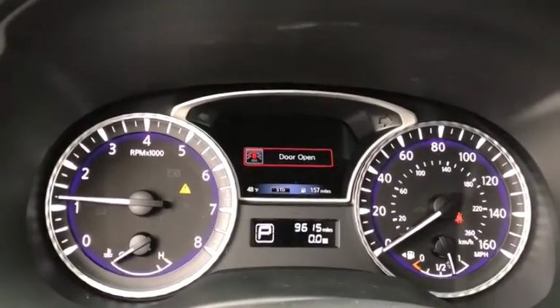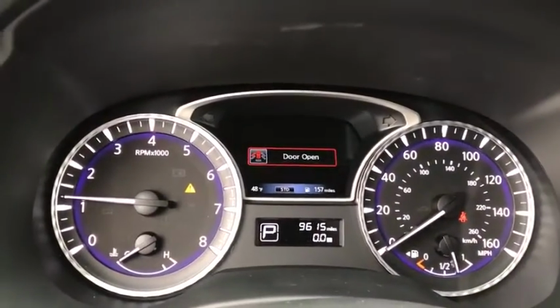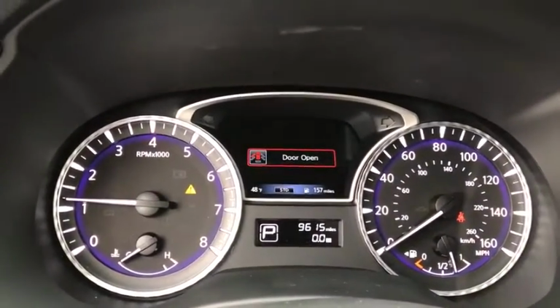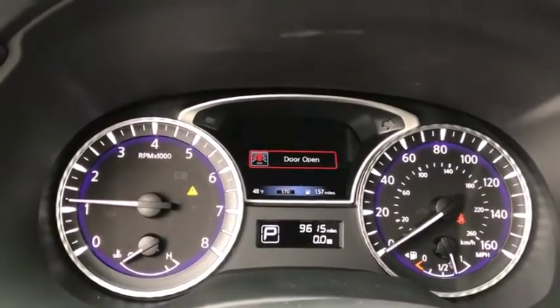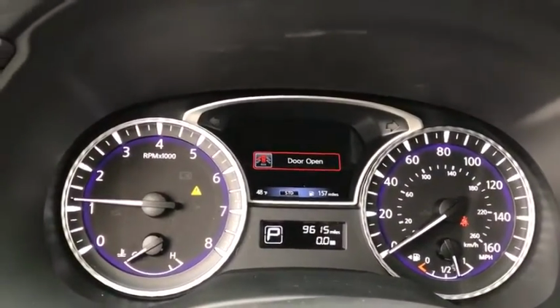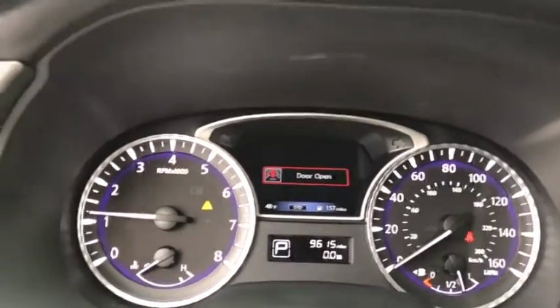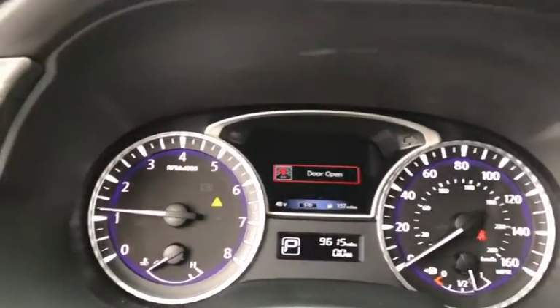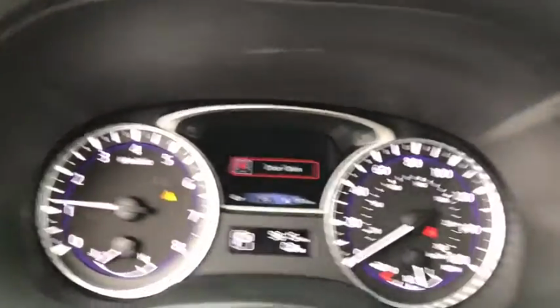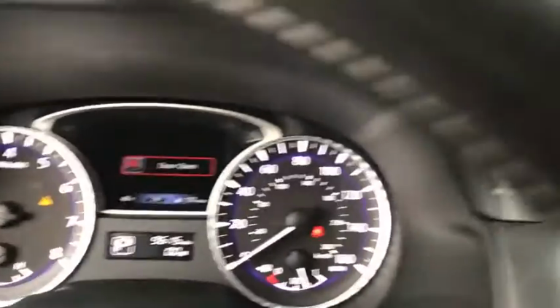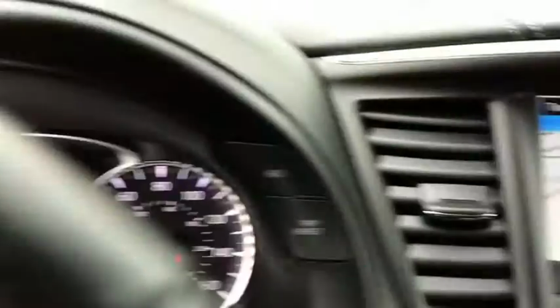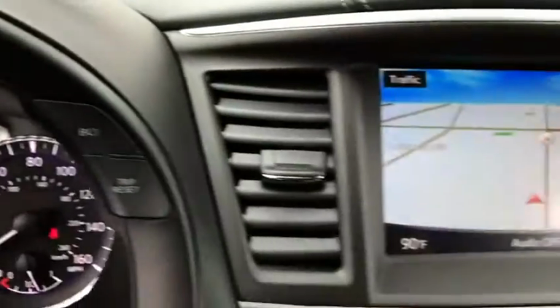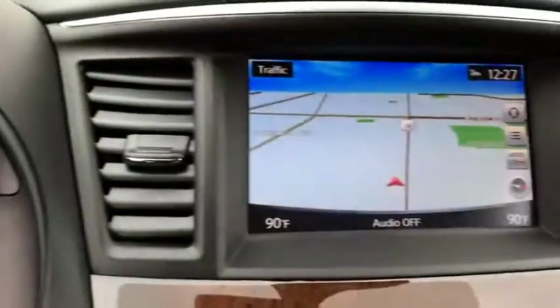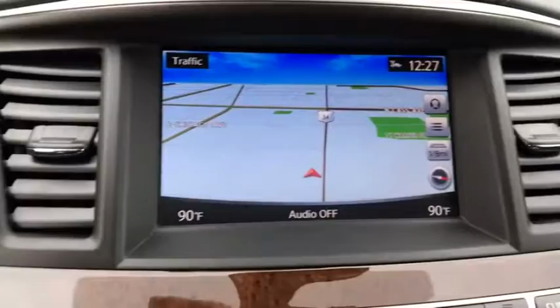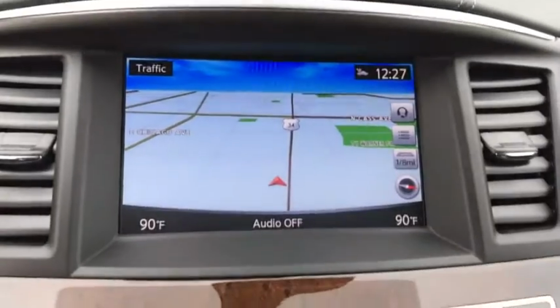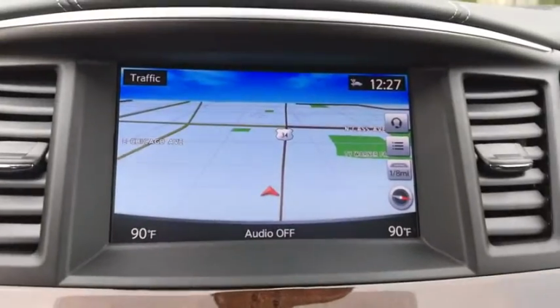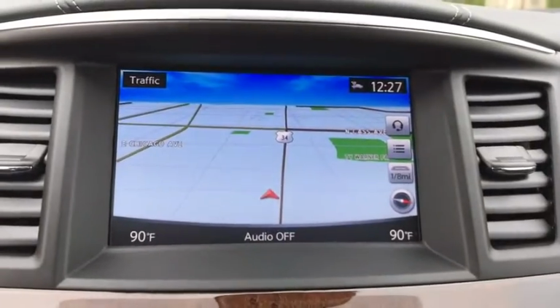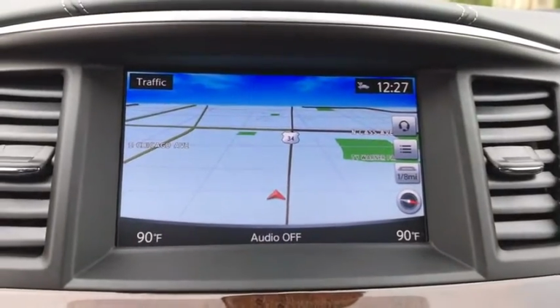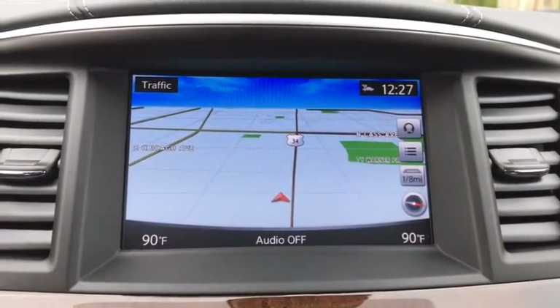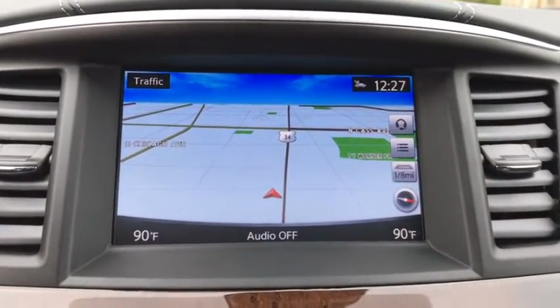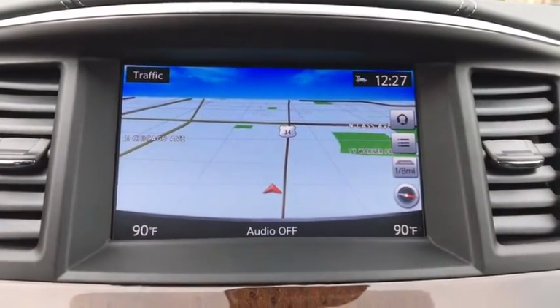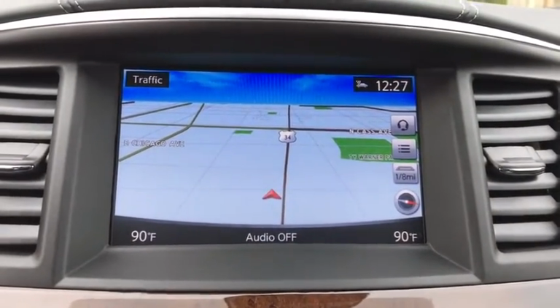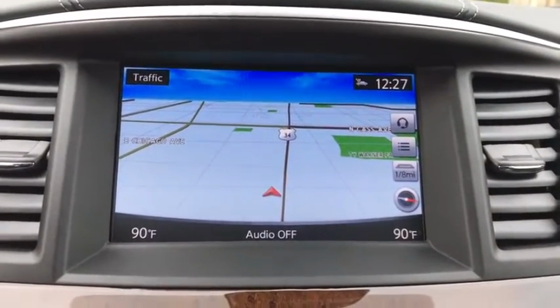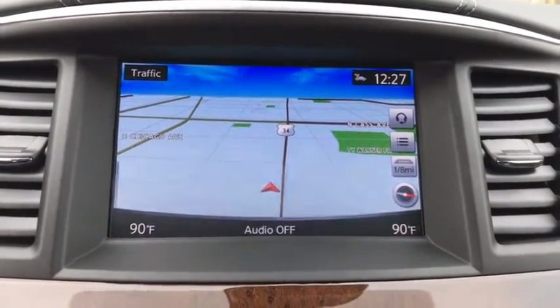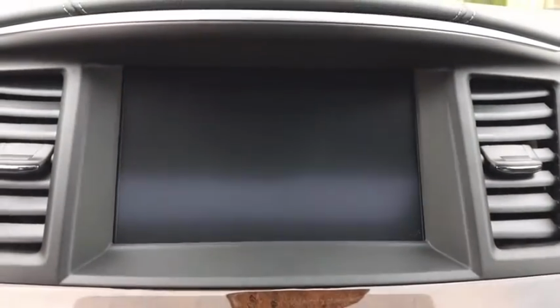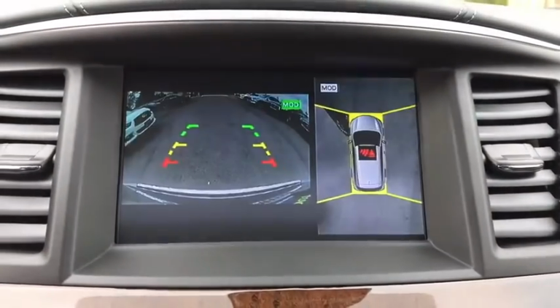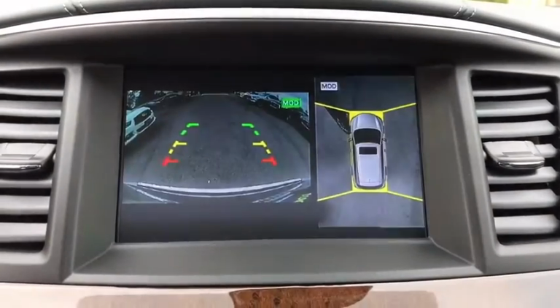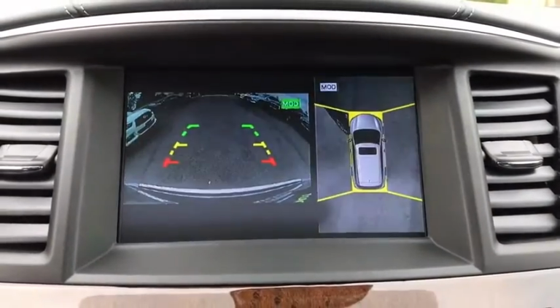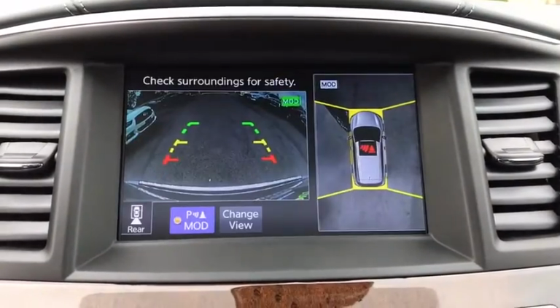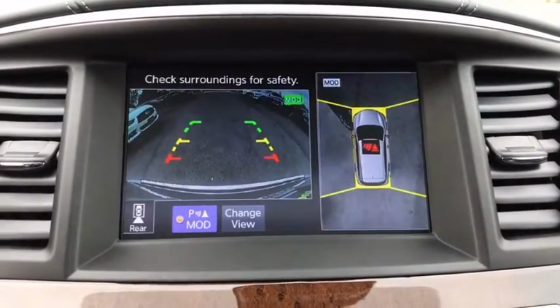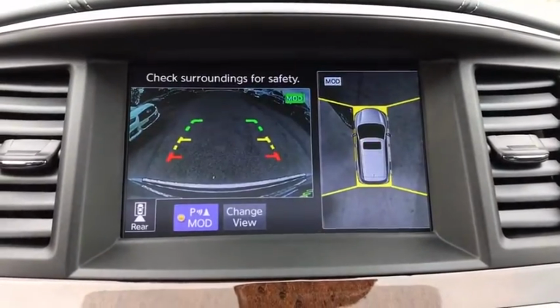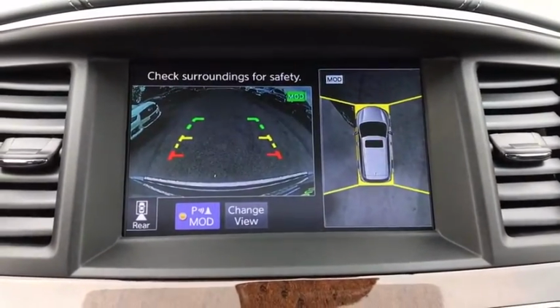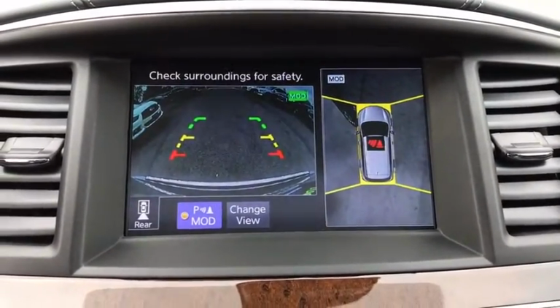Power windows, security system, heated steering wheel, rear window defroster, trip computer, heated front seat, CD player, fog light.